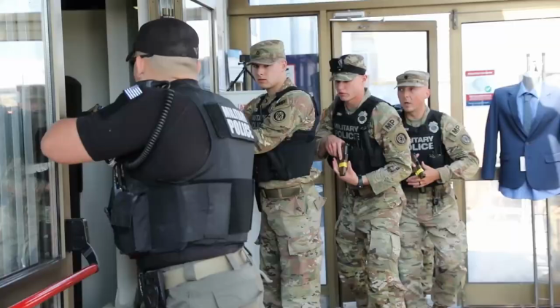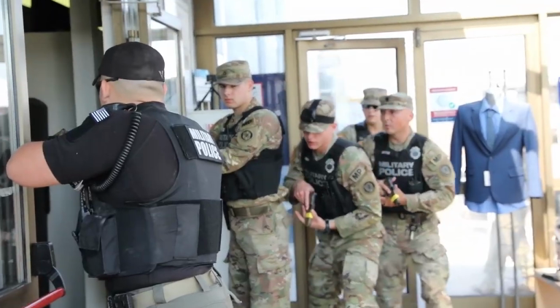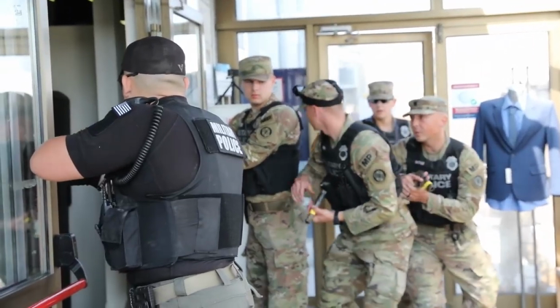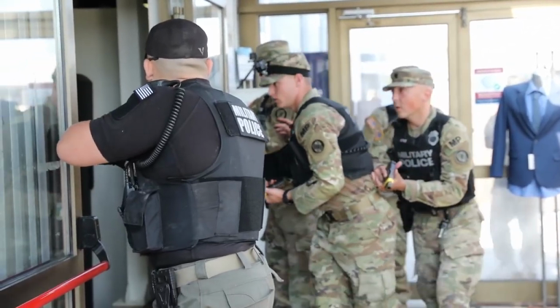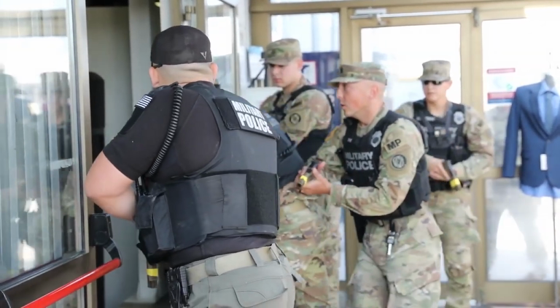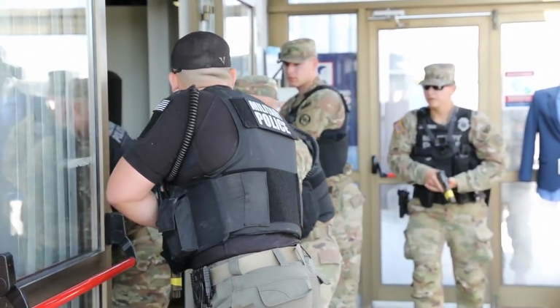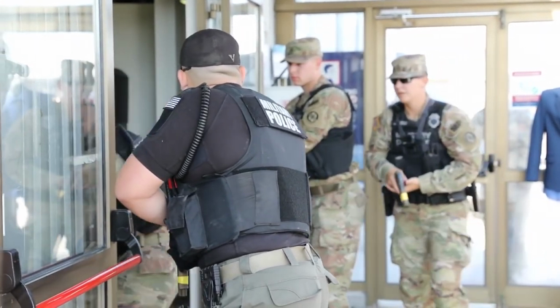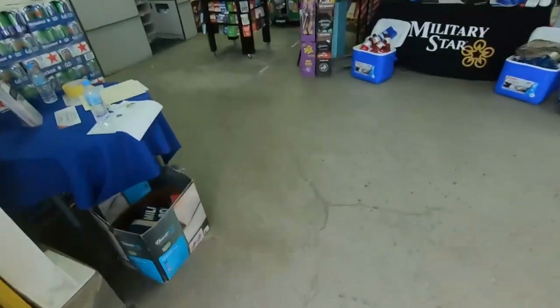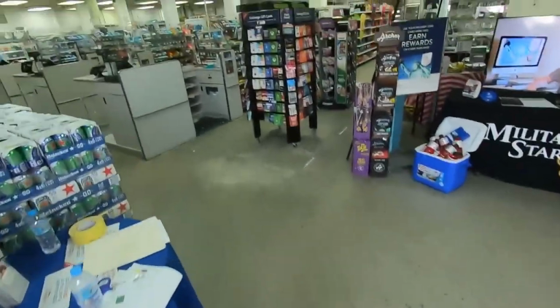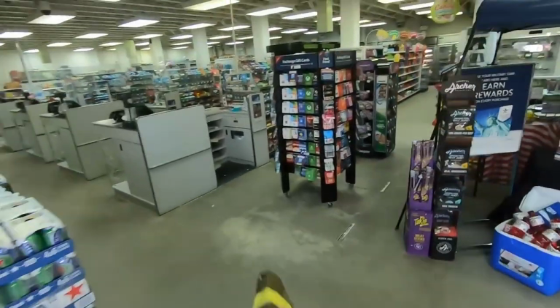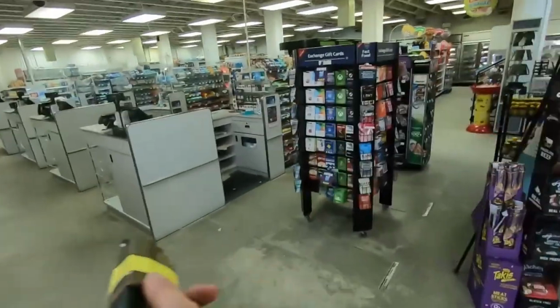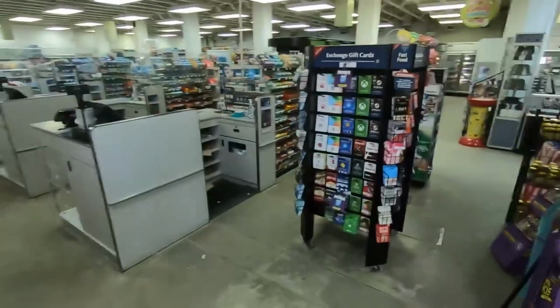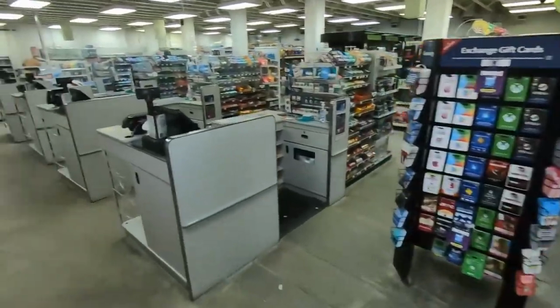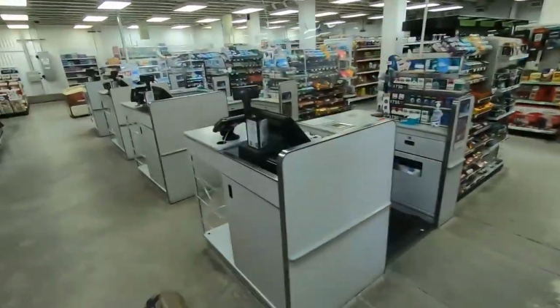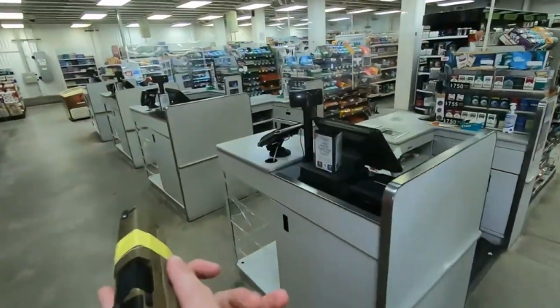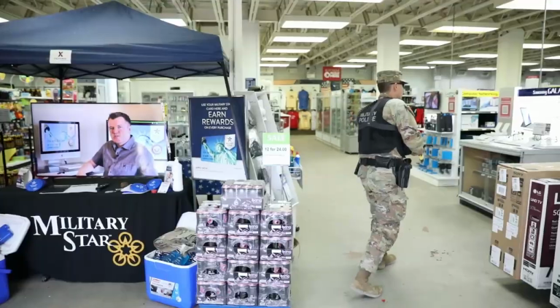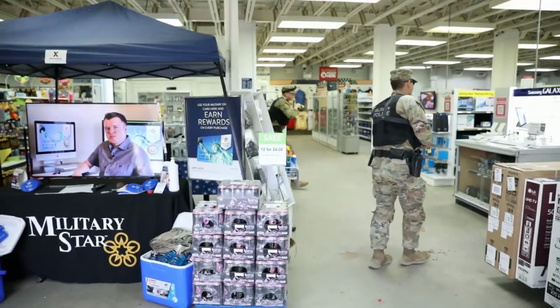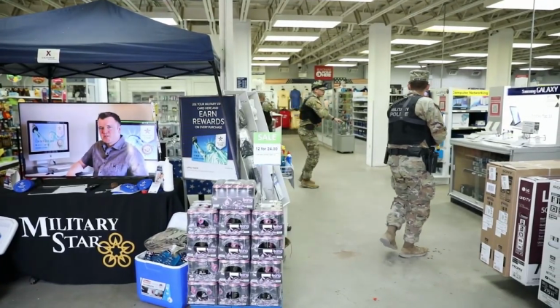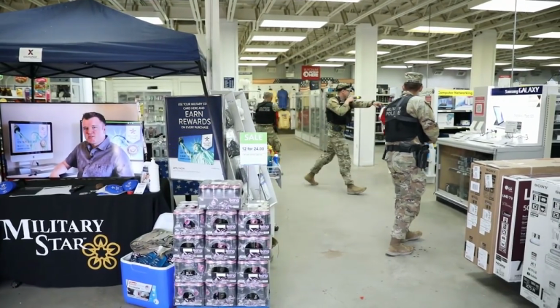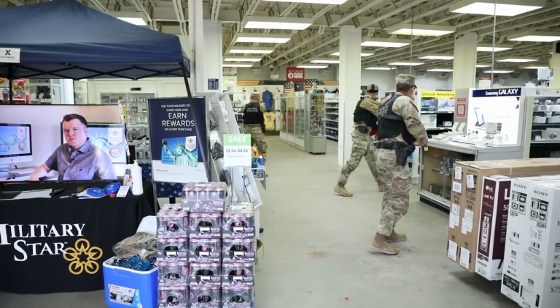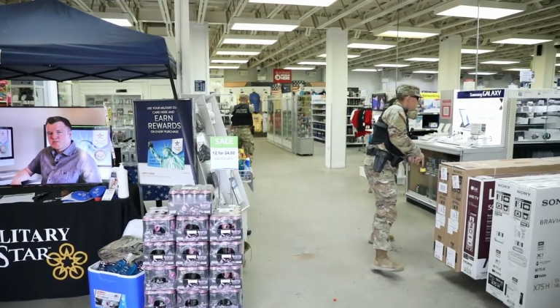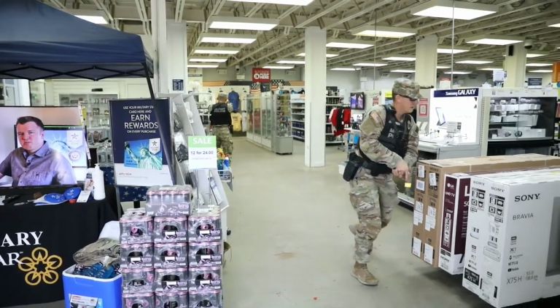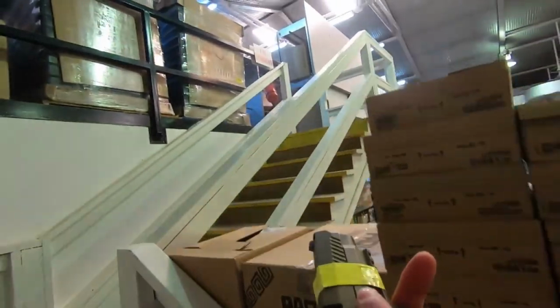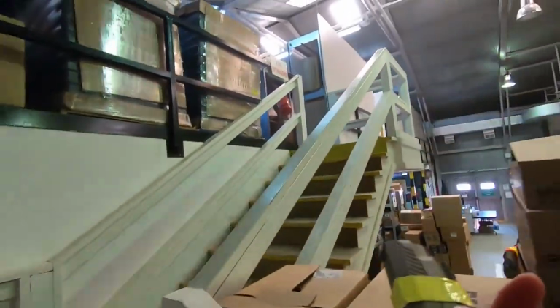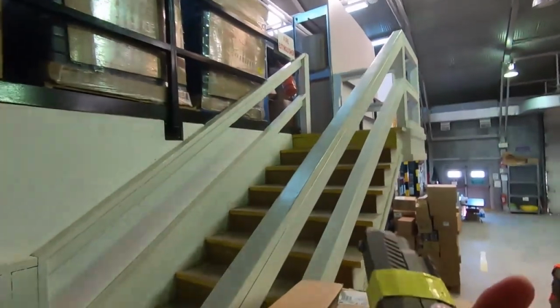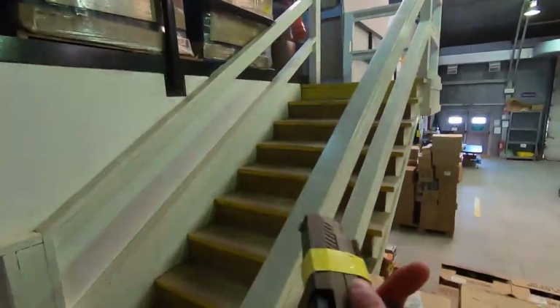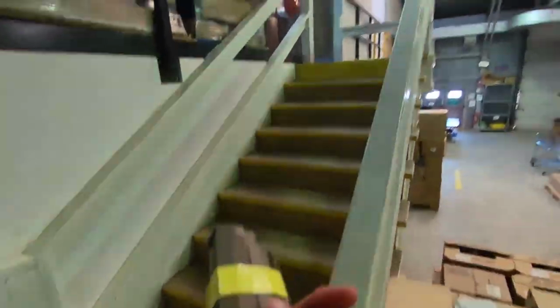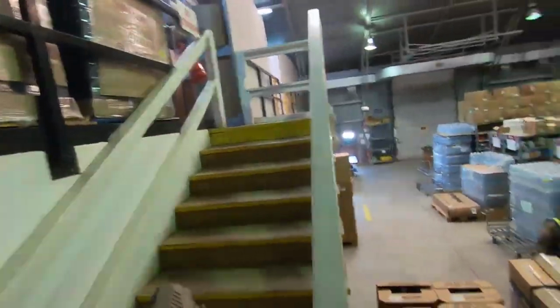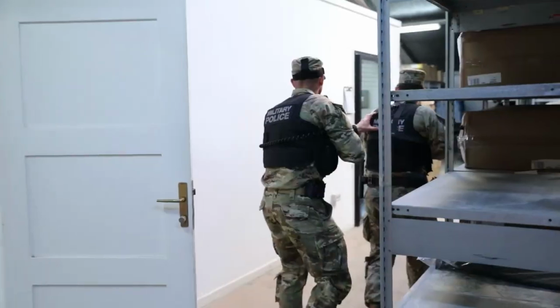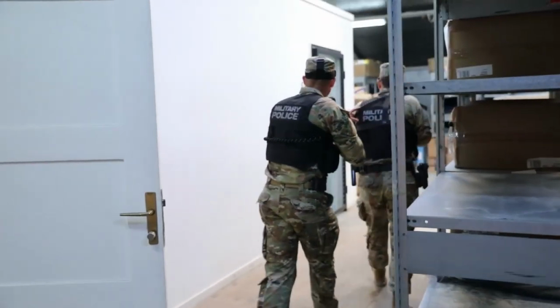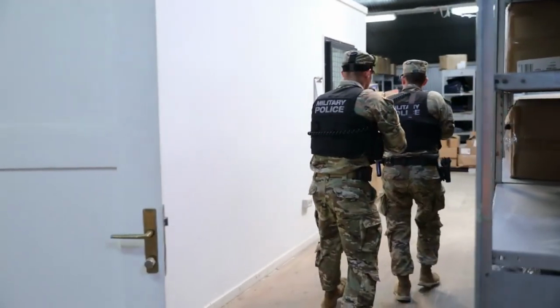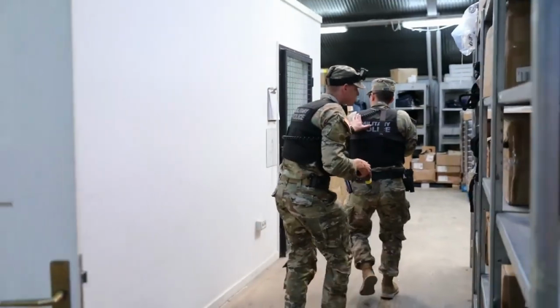We saw Specialist Luna and PFC Cottrell at the front door pulling security. Specialist Coleman, PFC Junkins, and I reached the building and started to systematically clear it.